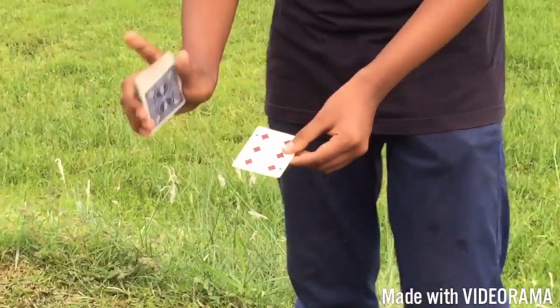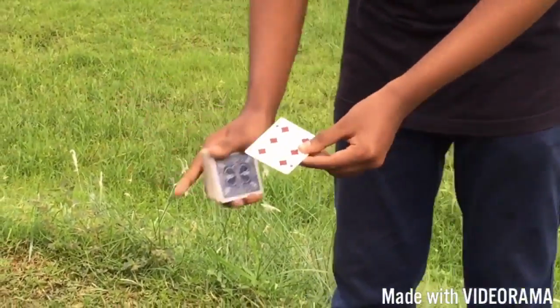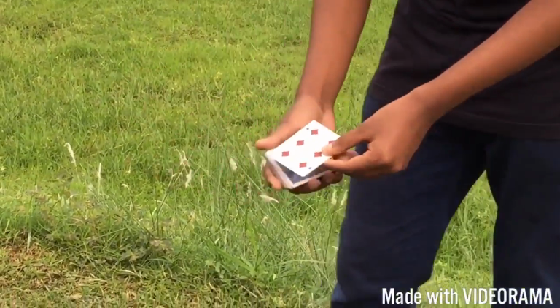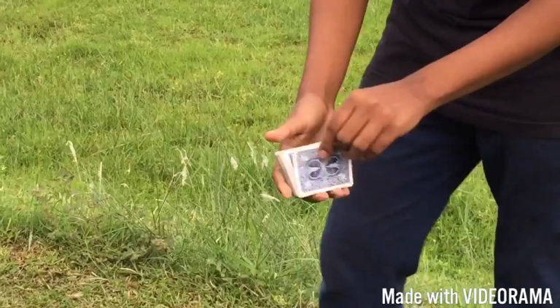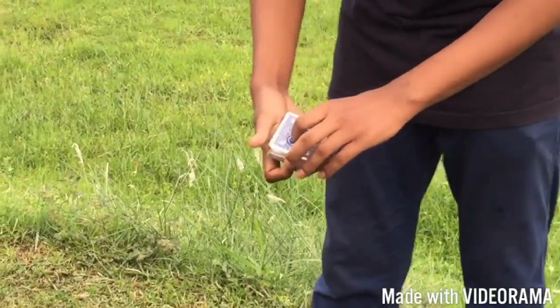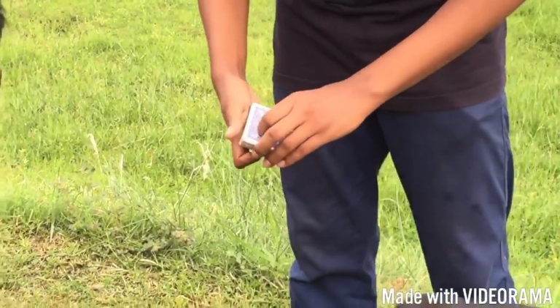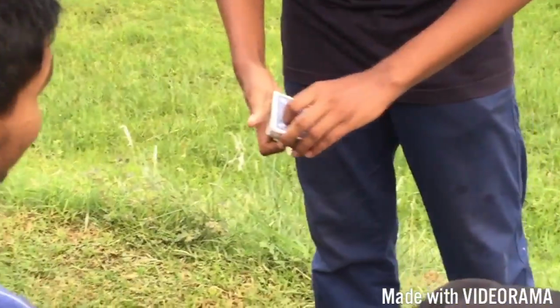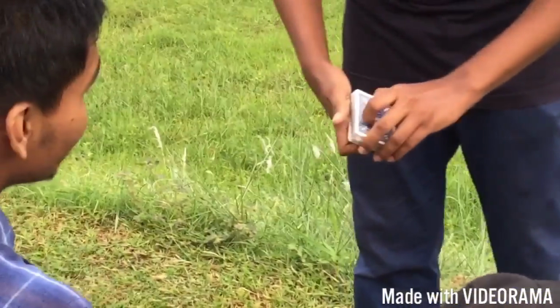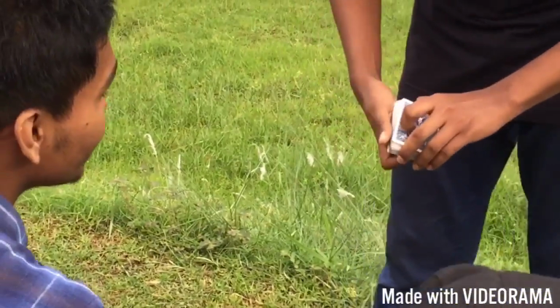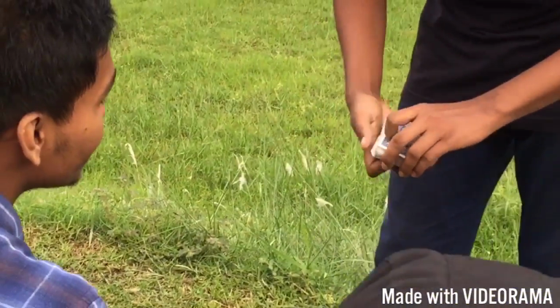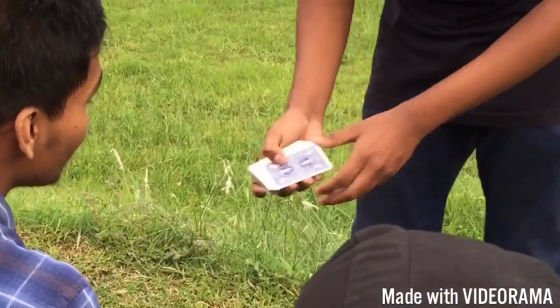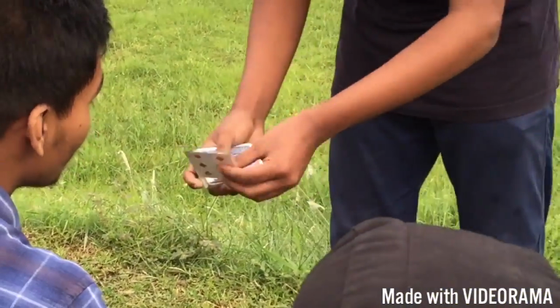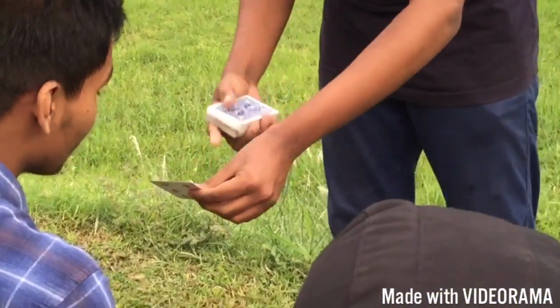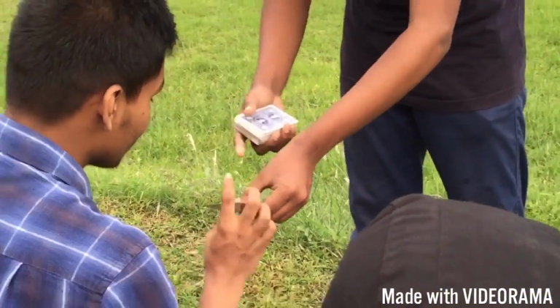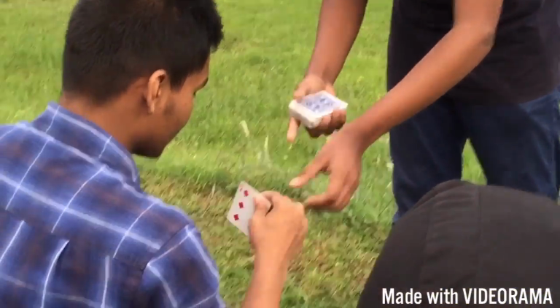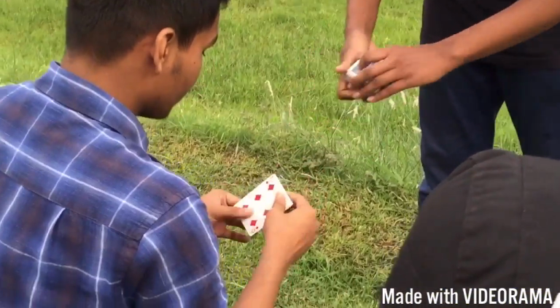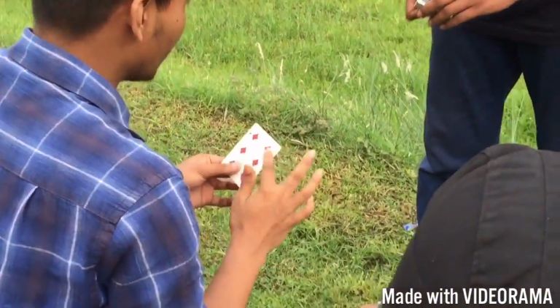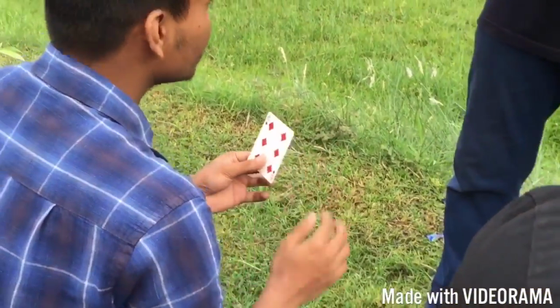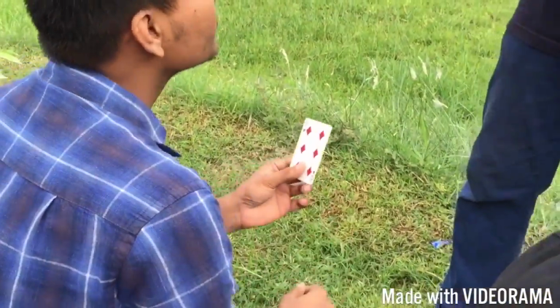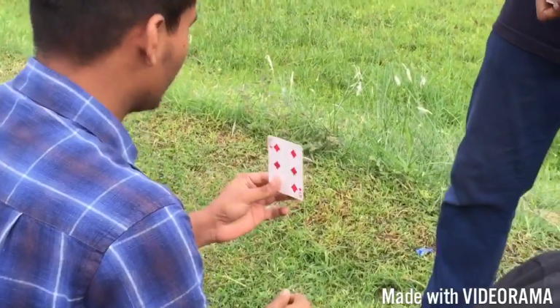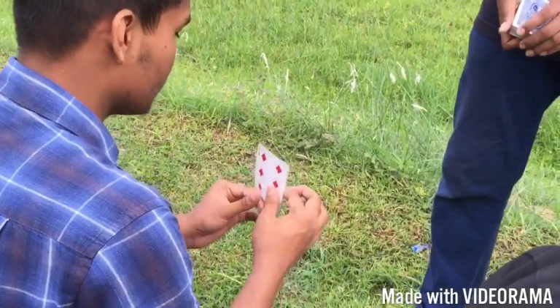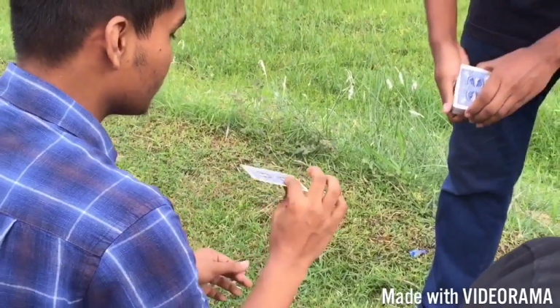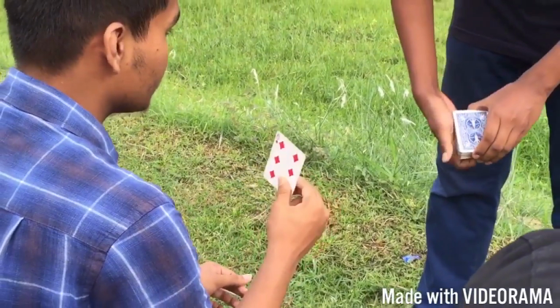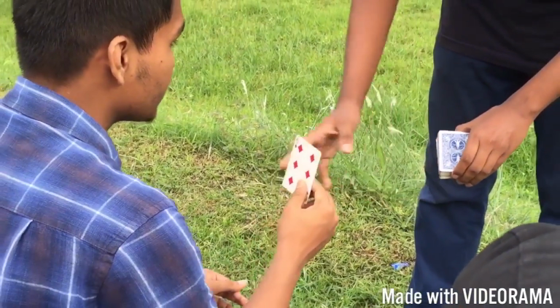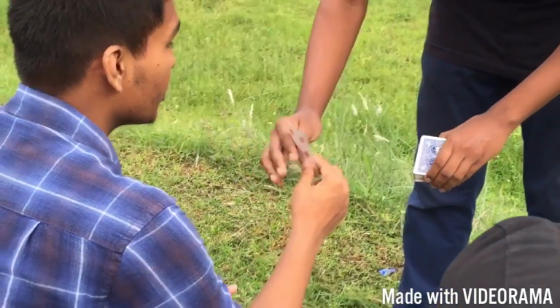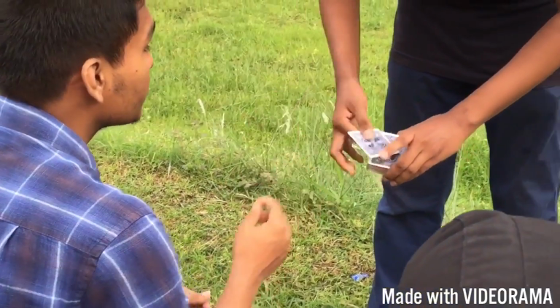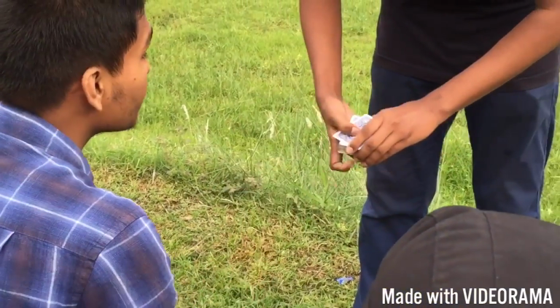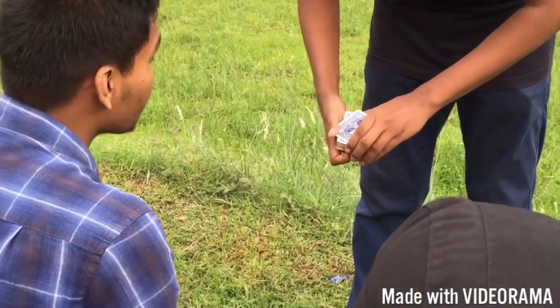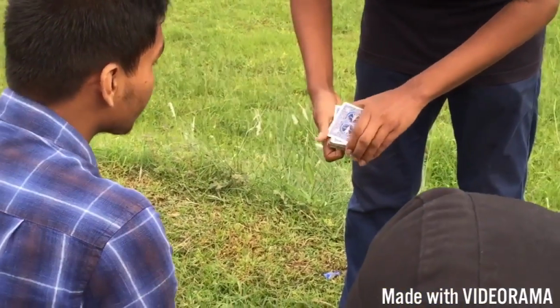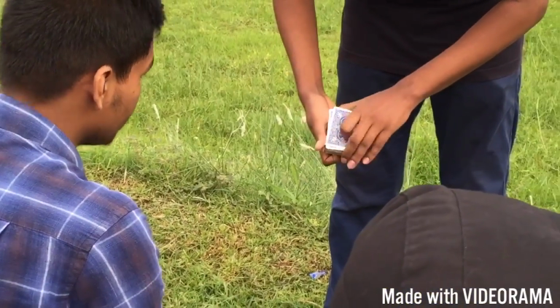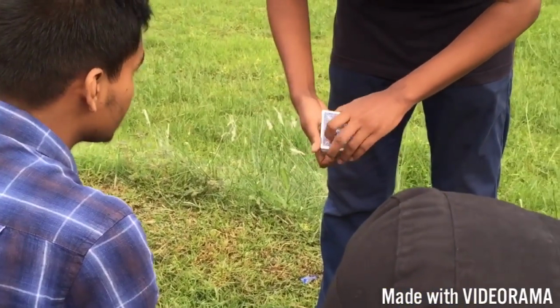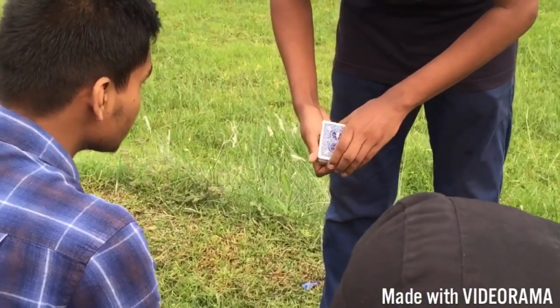Now watch — here's the tricky part. See, that's your card. There's no double or anything like that. Just think about it. So it's your card — you agree with it.